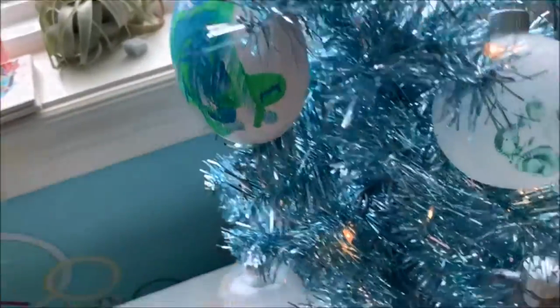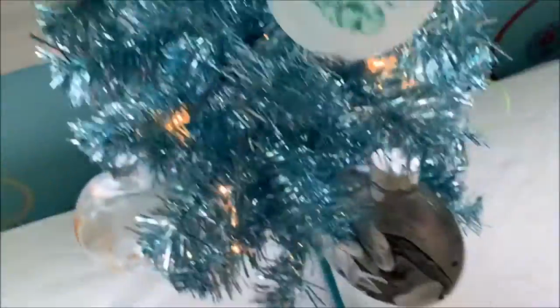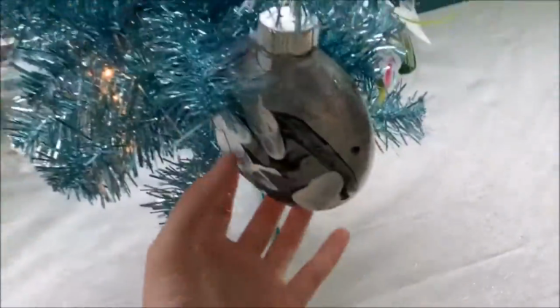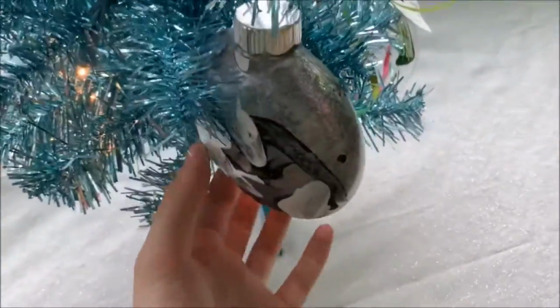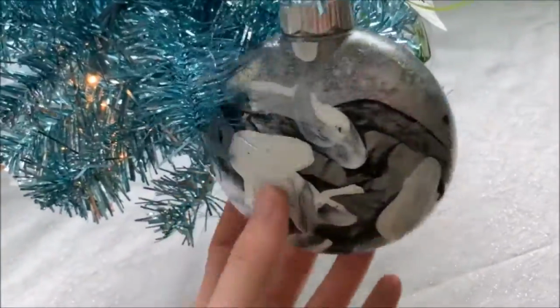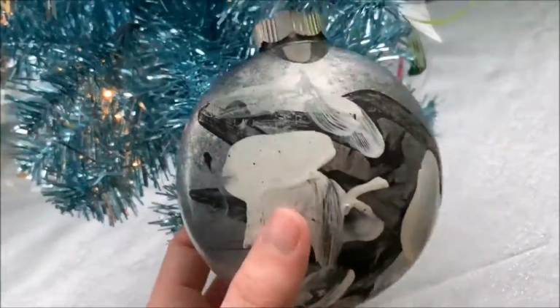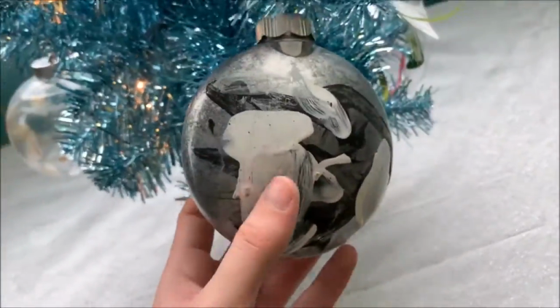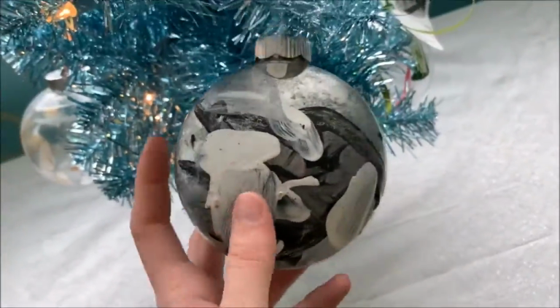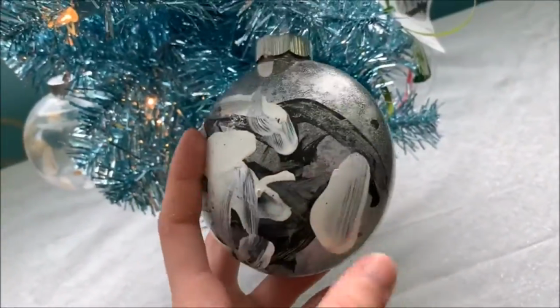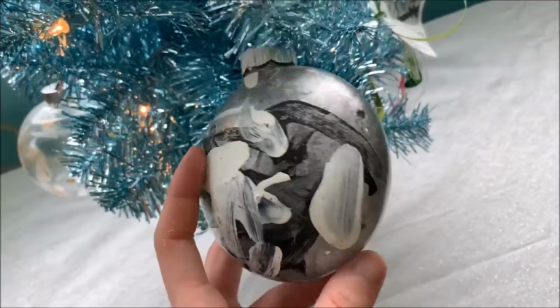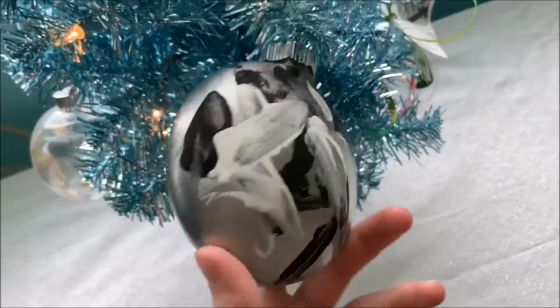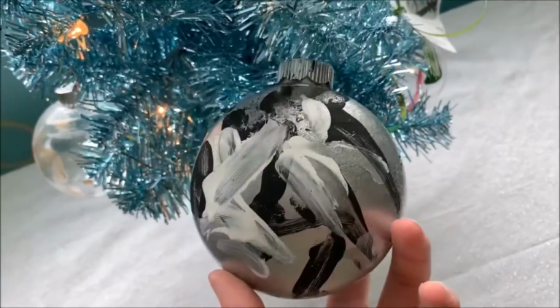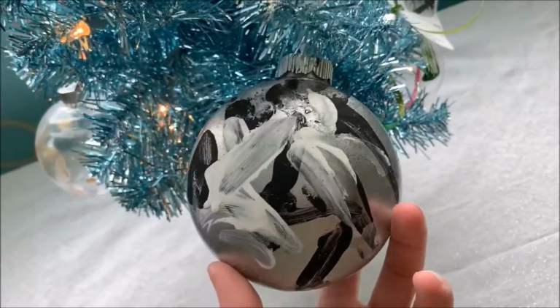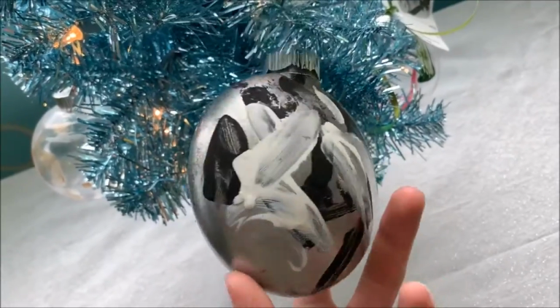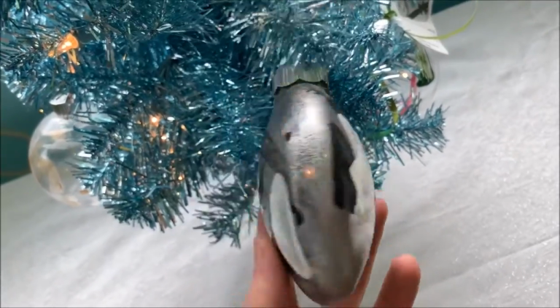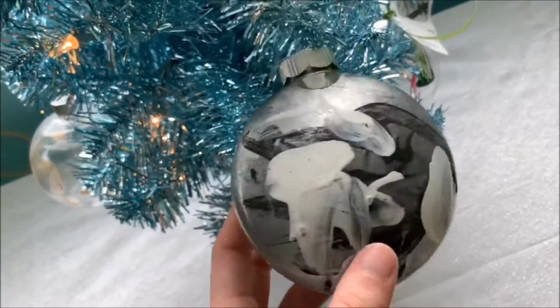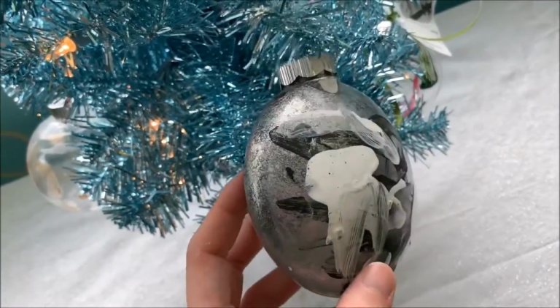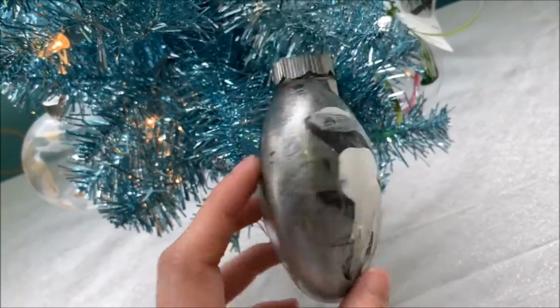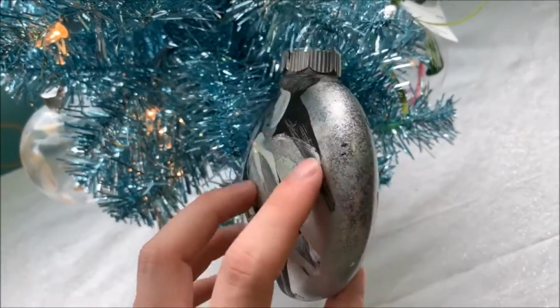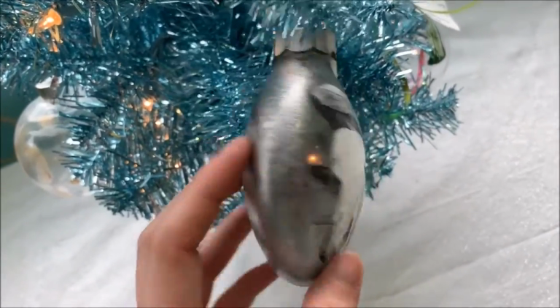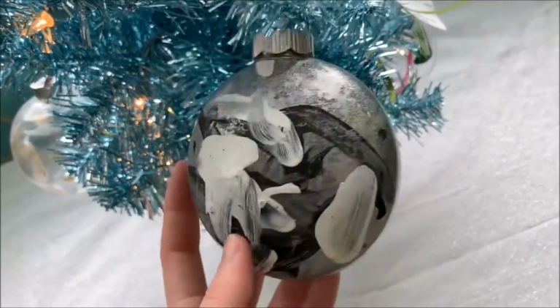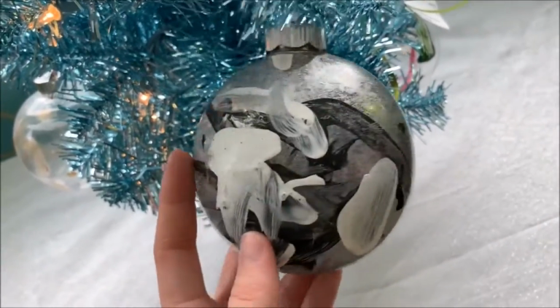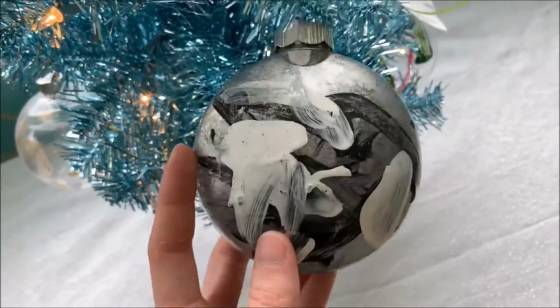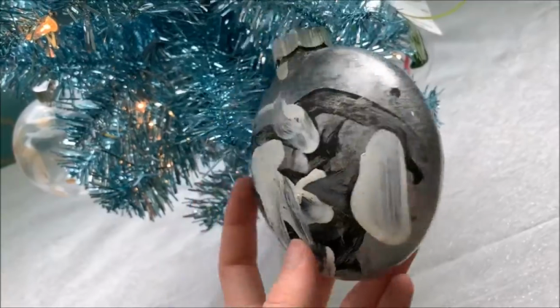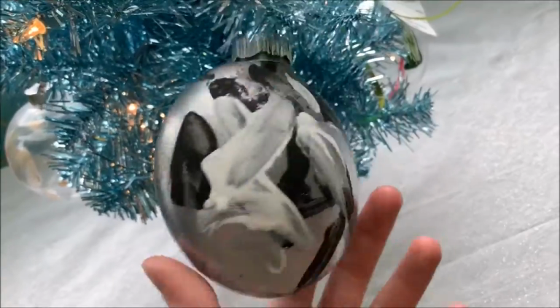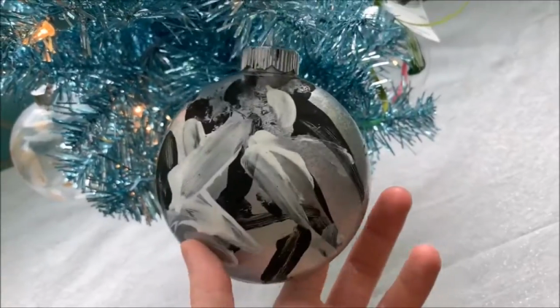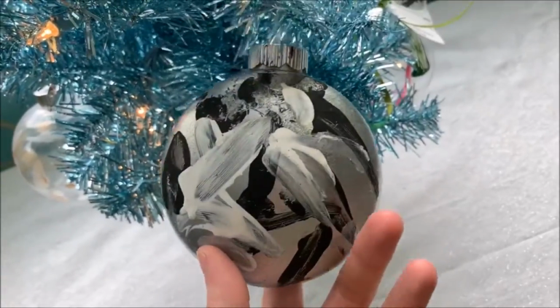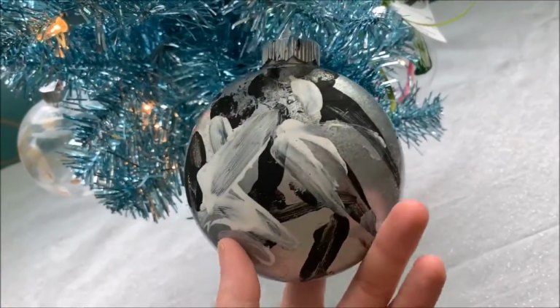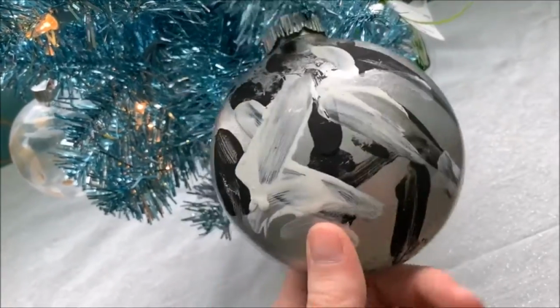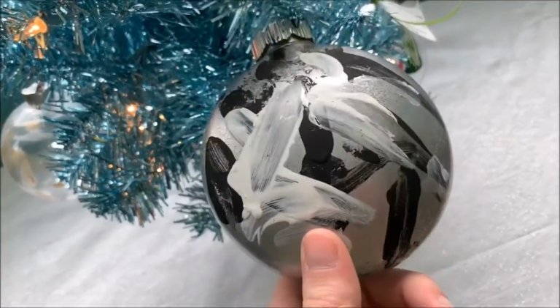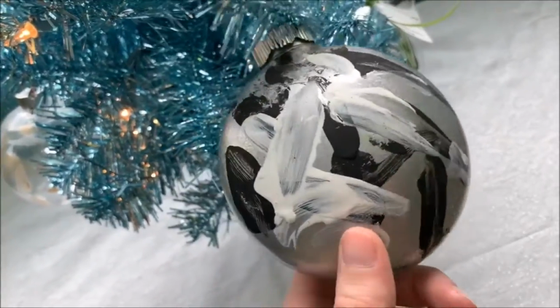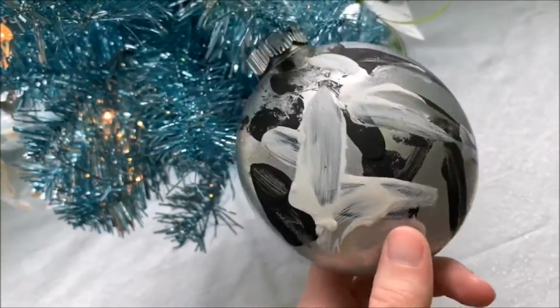My second one I got the same time. It was another gorilla painted one. I just really like the colors in this one — I like black and white, and then with the silver it was just kind of cool. So I did buy two that day. So this is my other gorilla painted ornament.